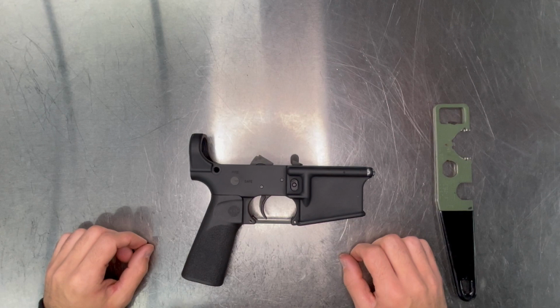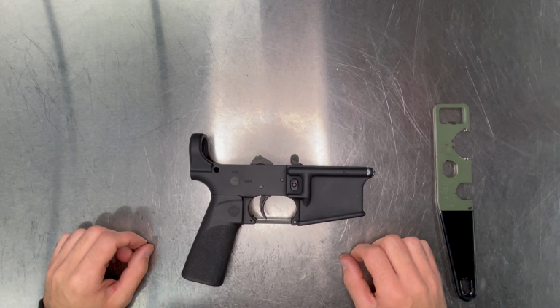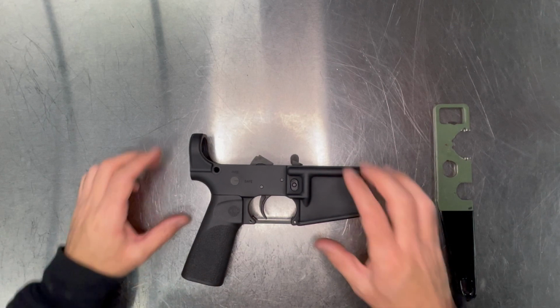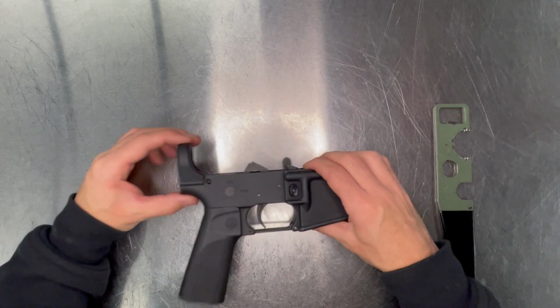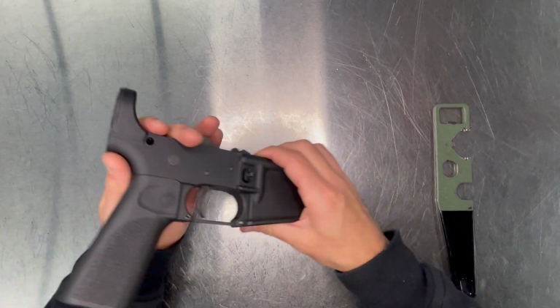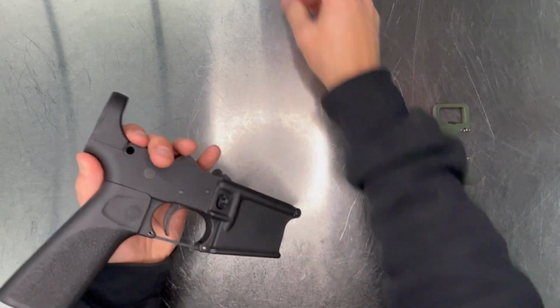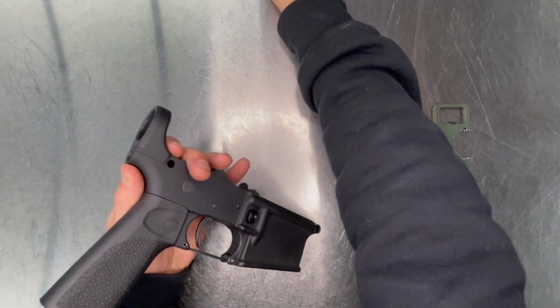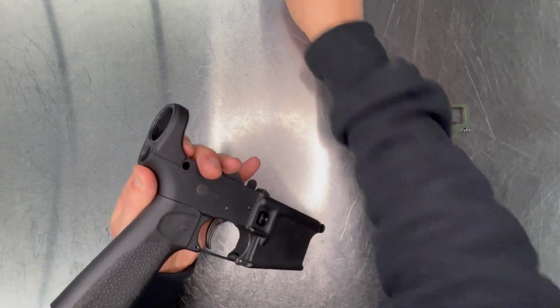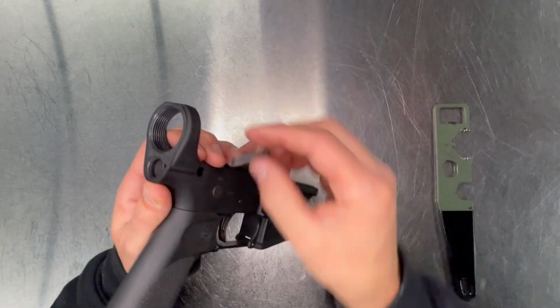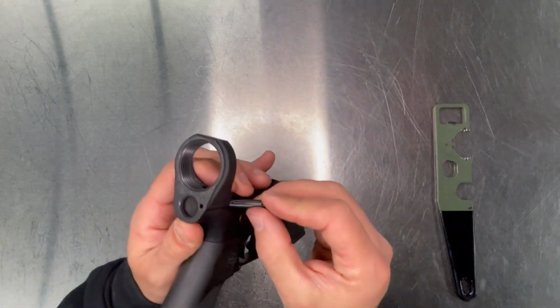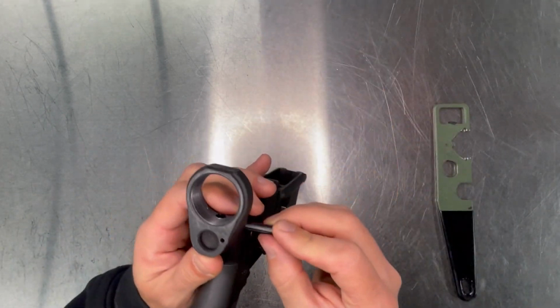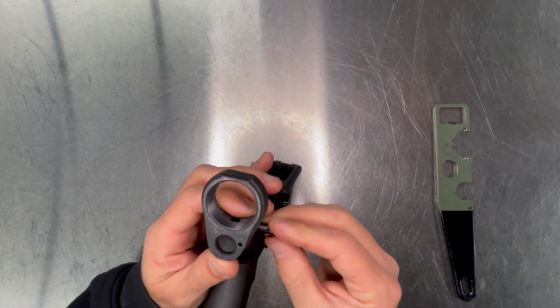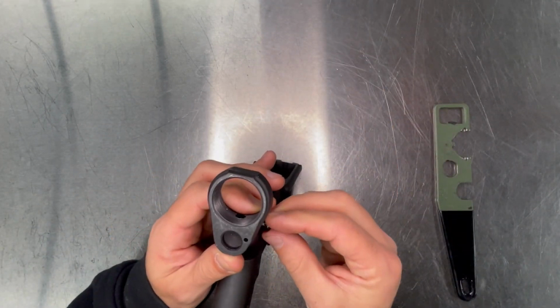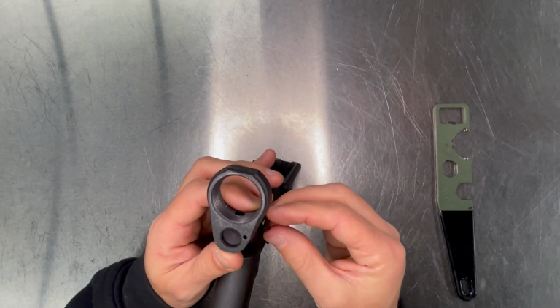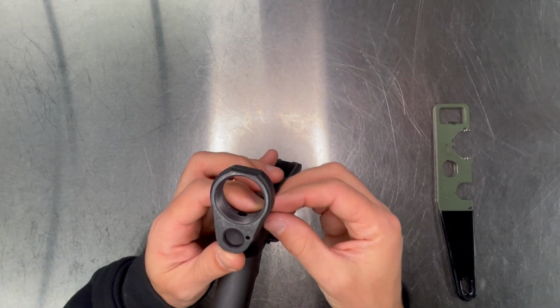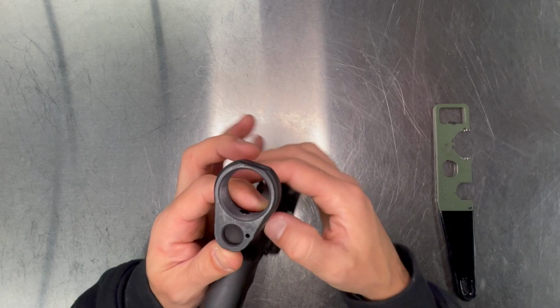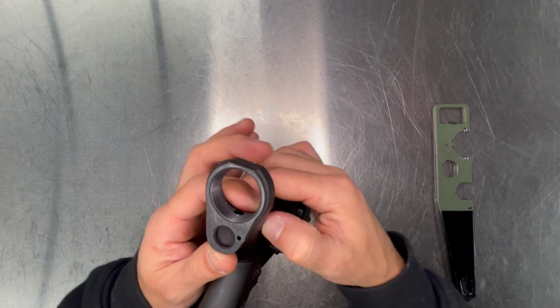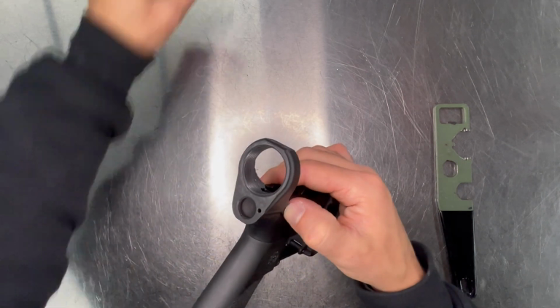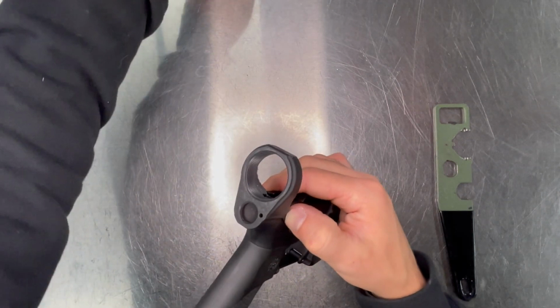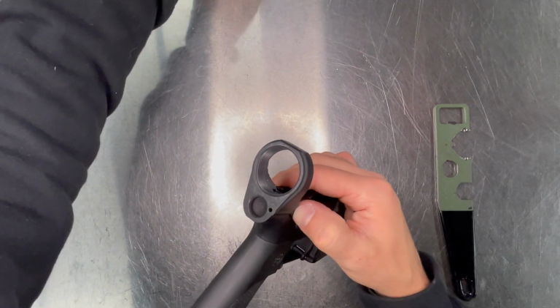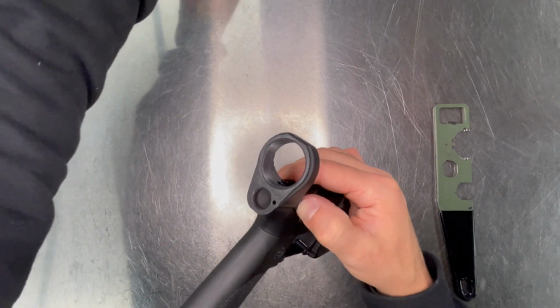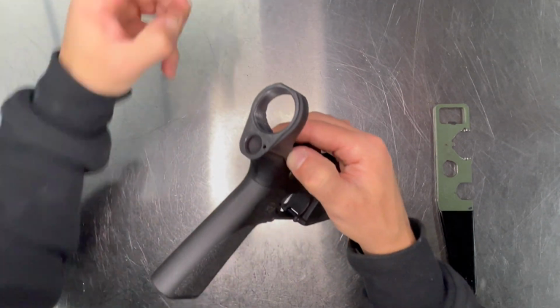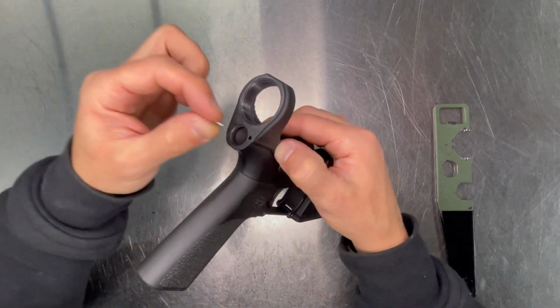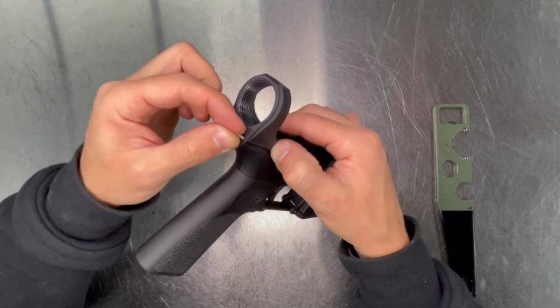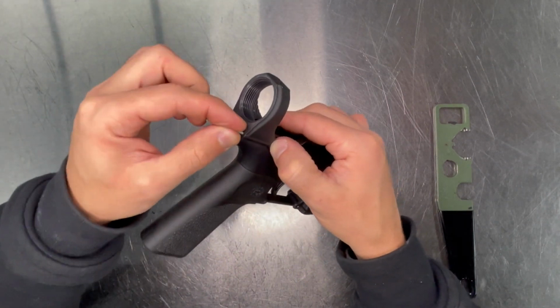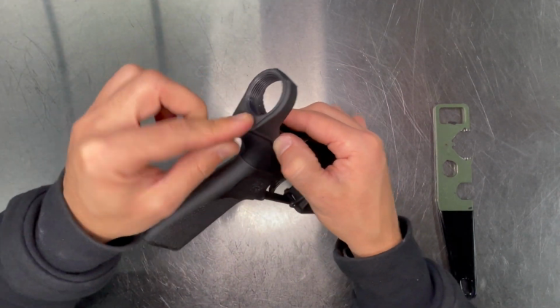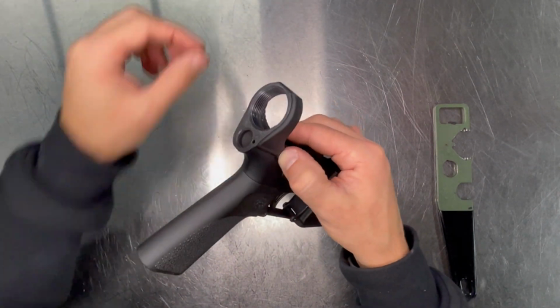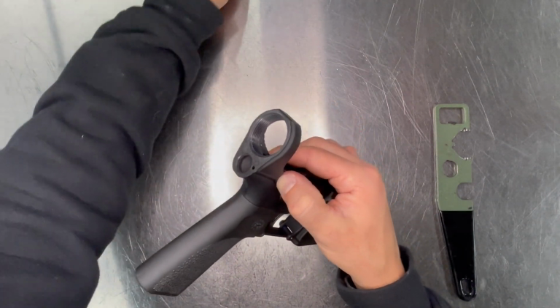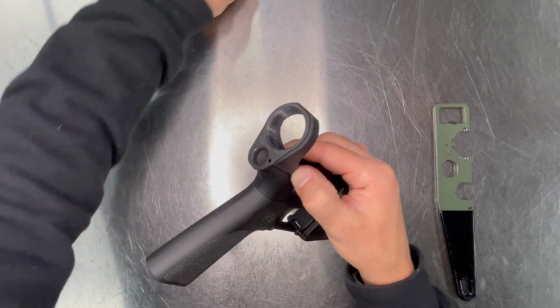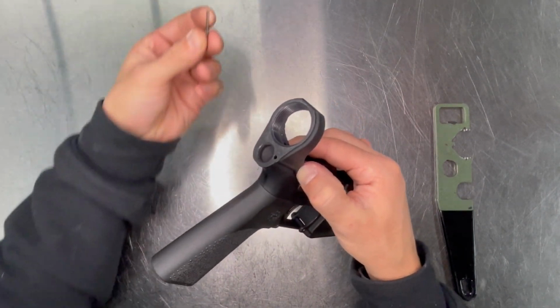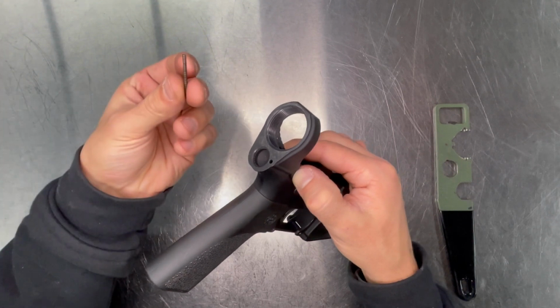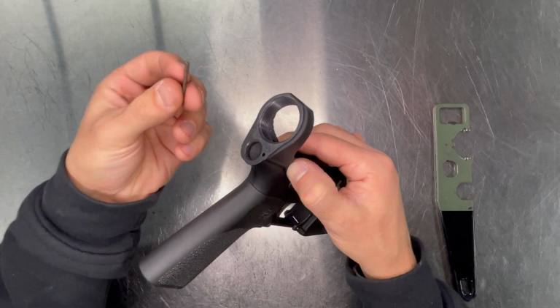Reinstall your takedown pin, detent, and detent spring.